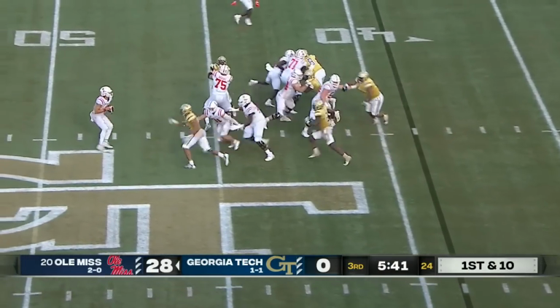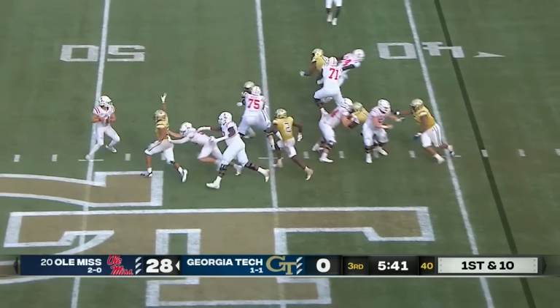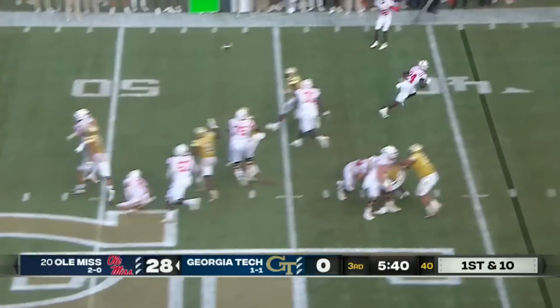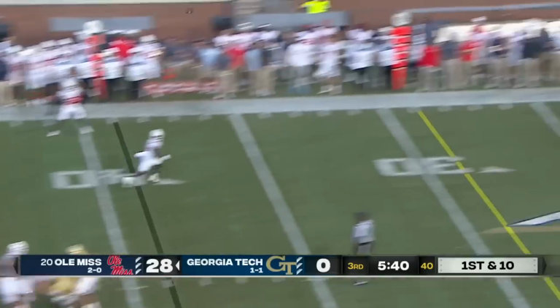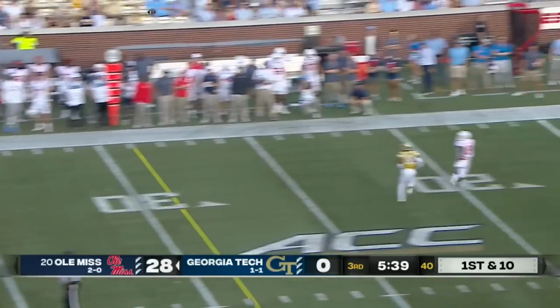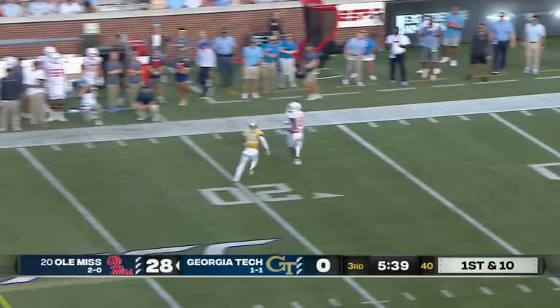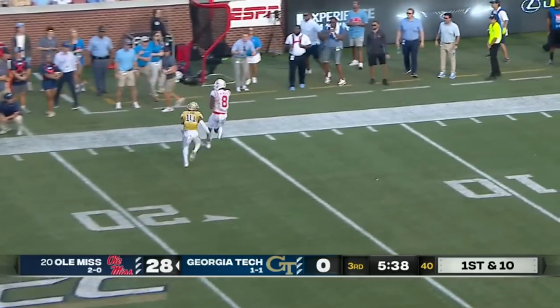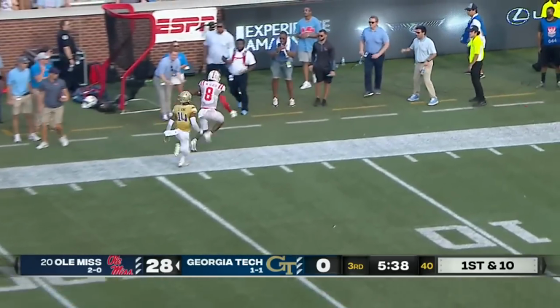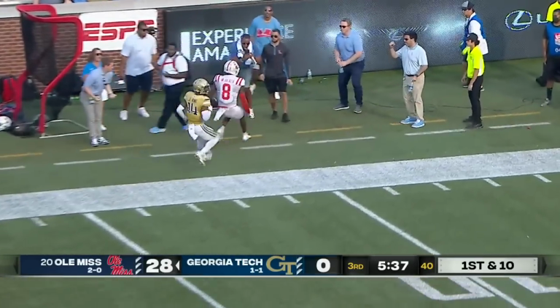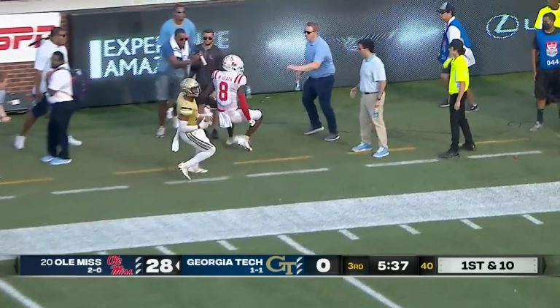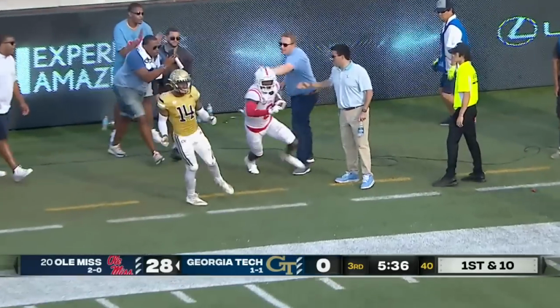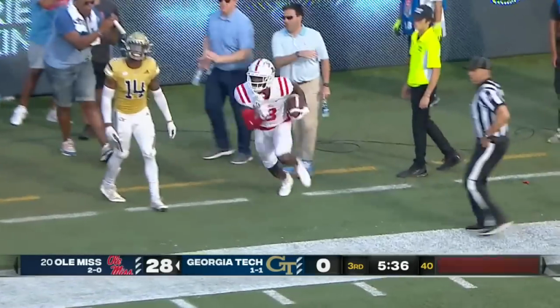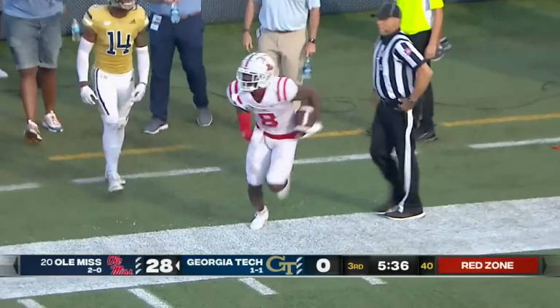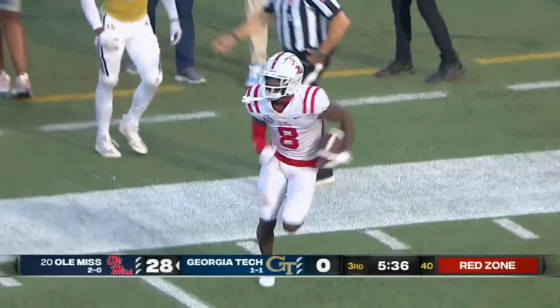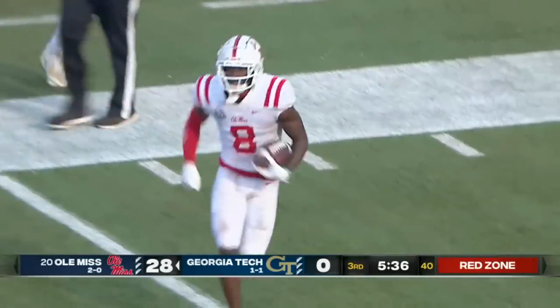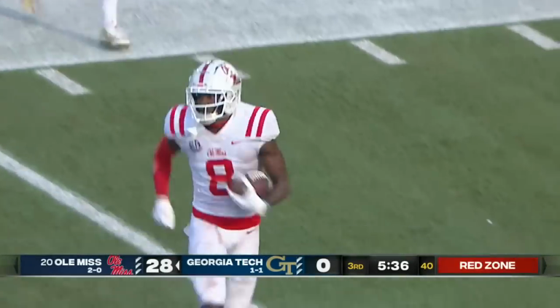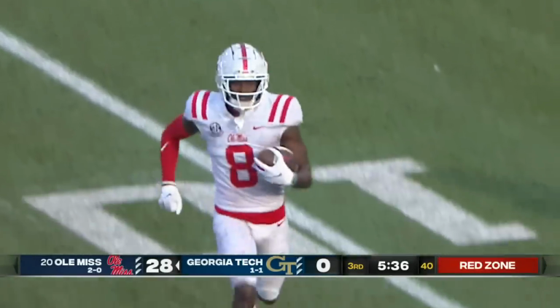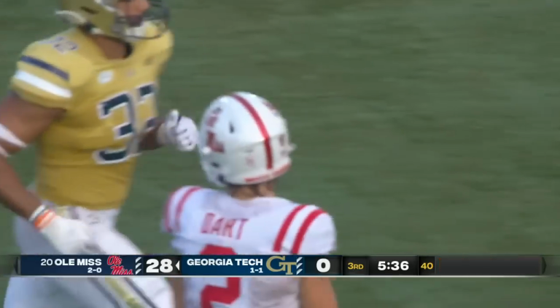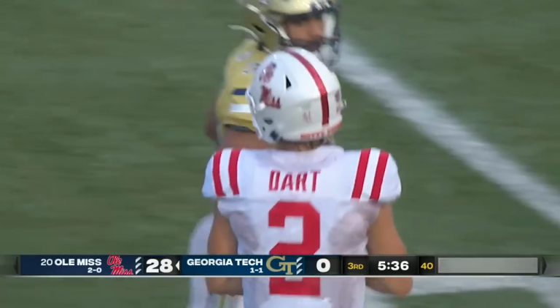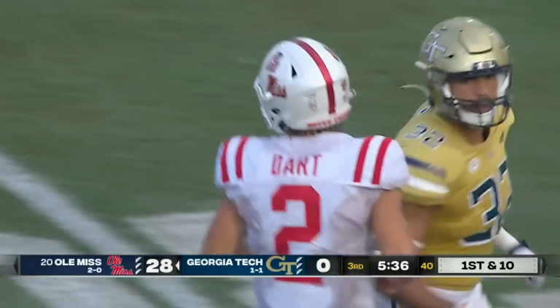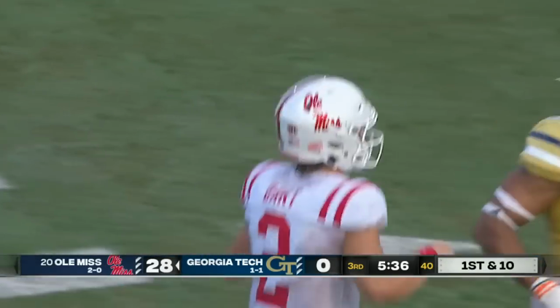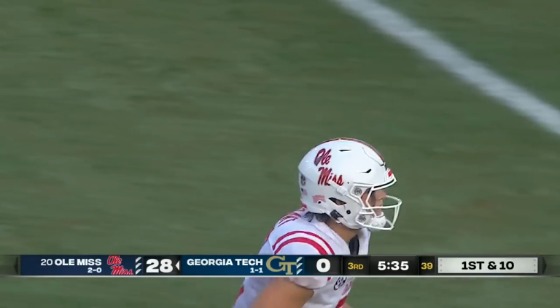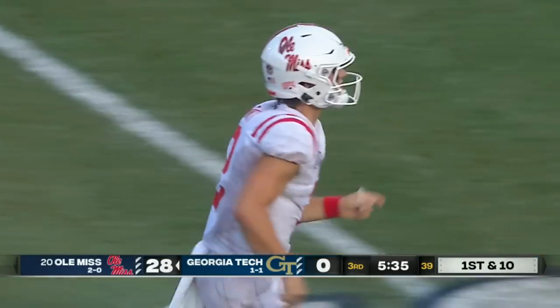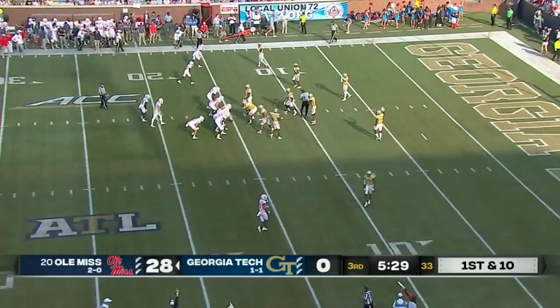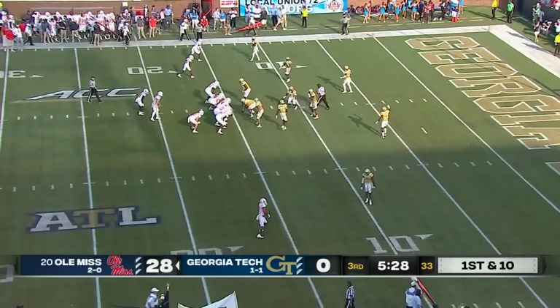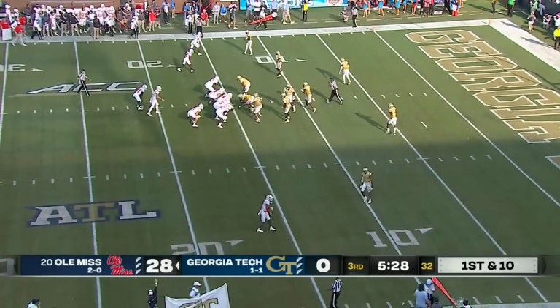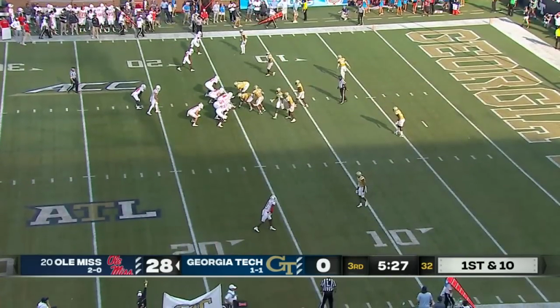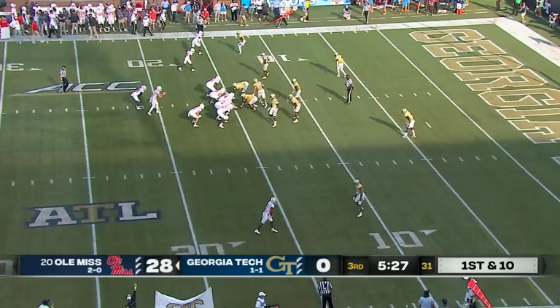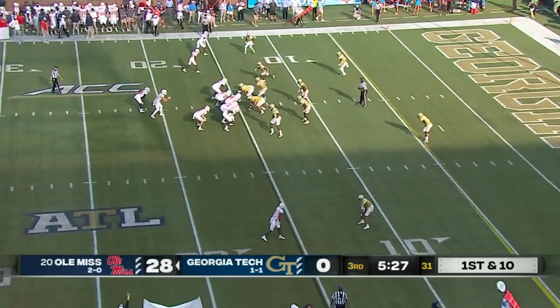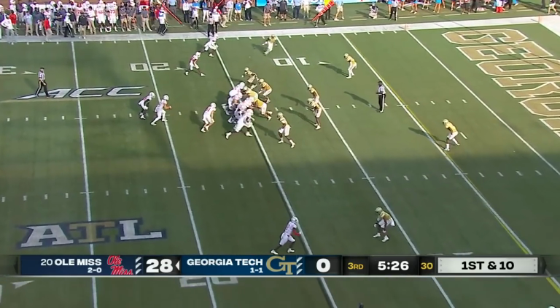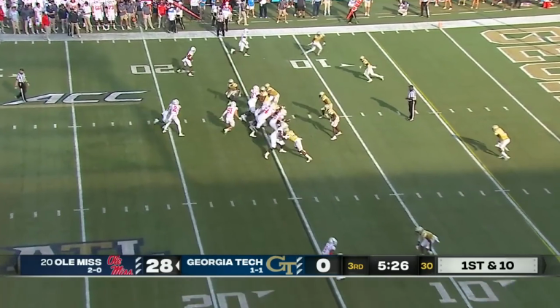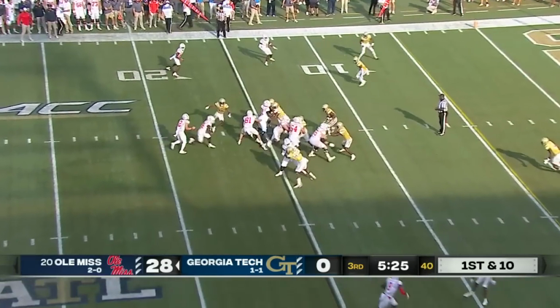Play fake — in trouble, Dart throwing off his back foot and that is a beautiful throw! Malik Heath — boy is he ever back on the field. That was a great route, 25 yards. Few quarterbacks can make that throw falling away off his back foot — an absolute dime to Heath.